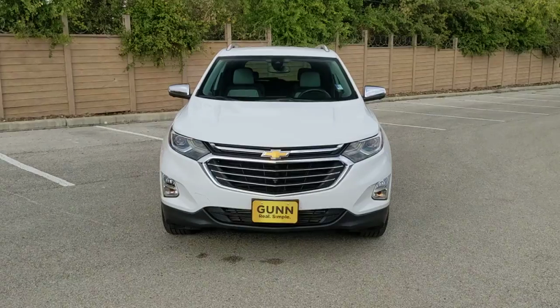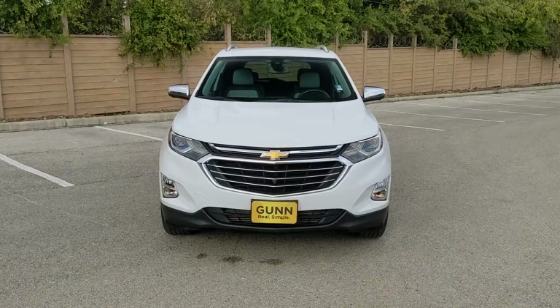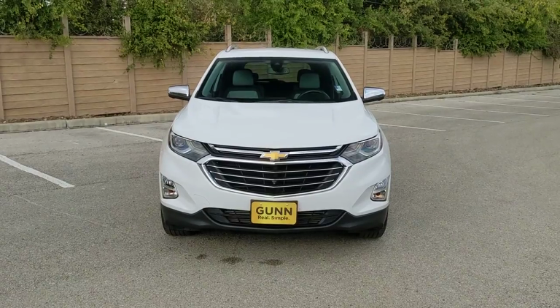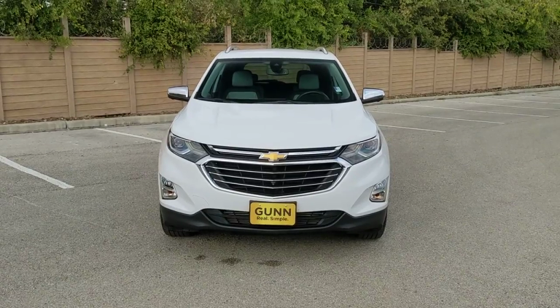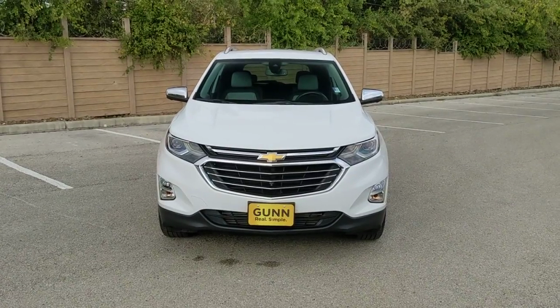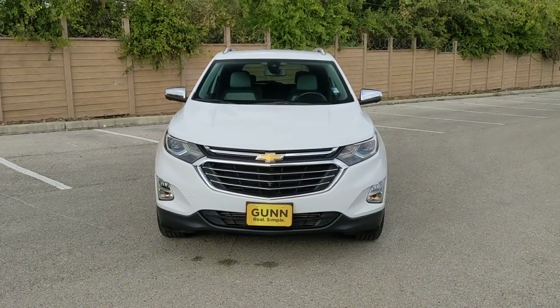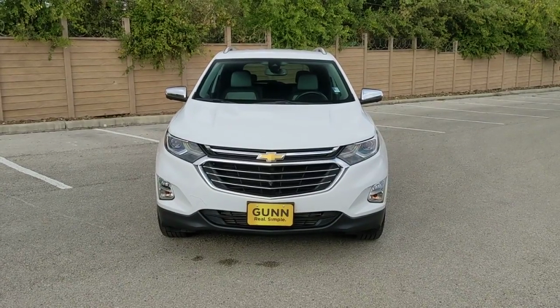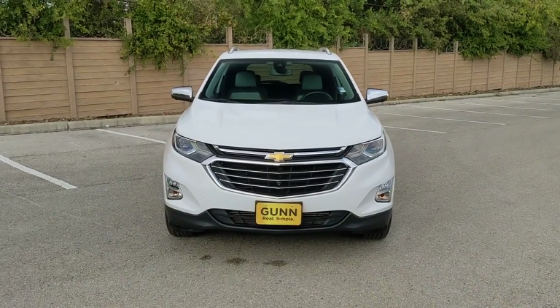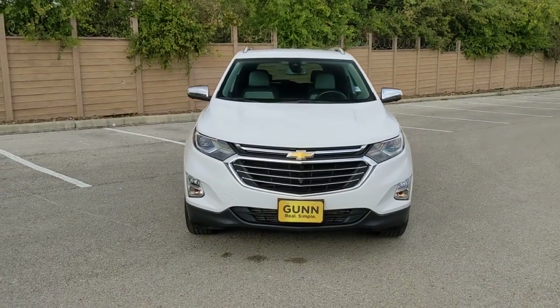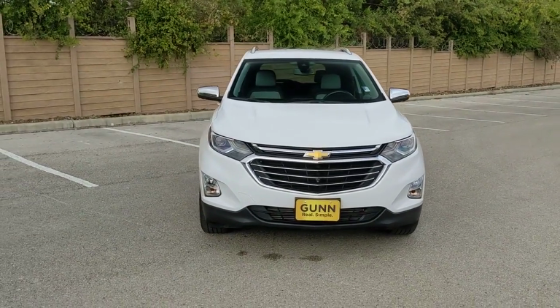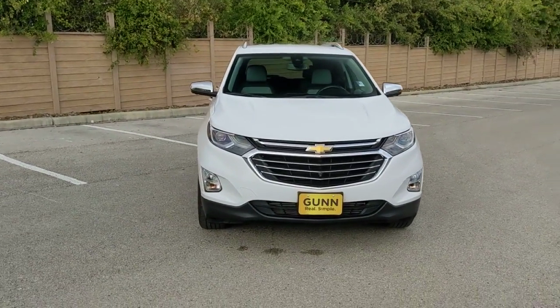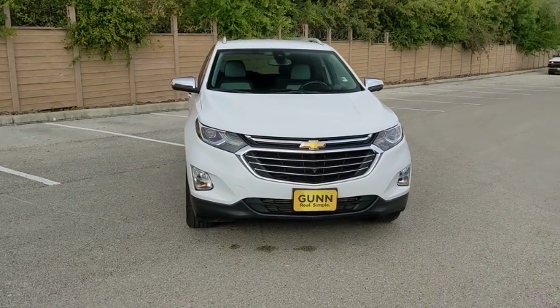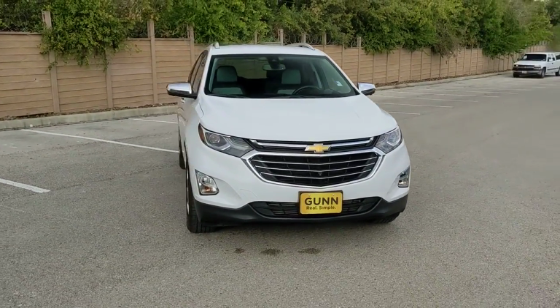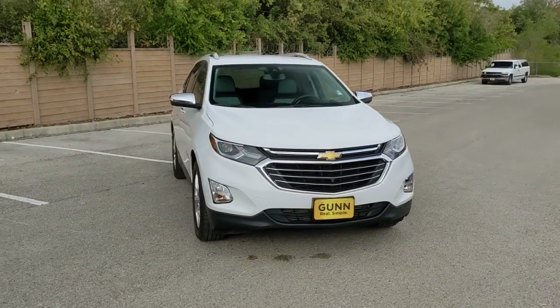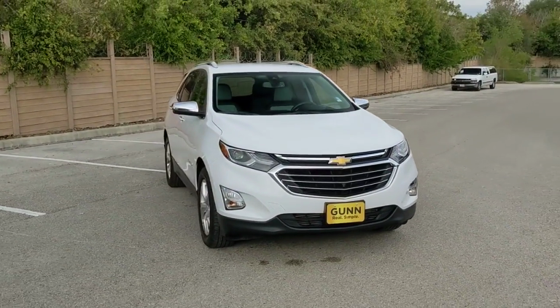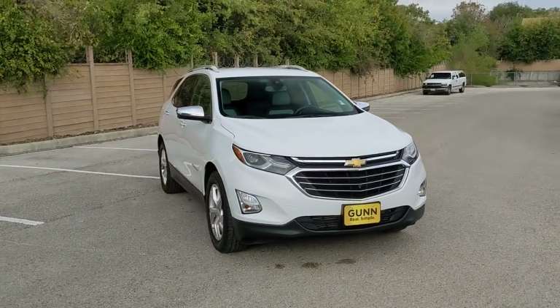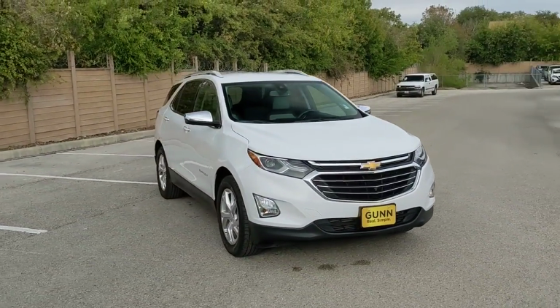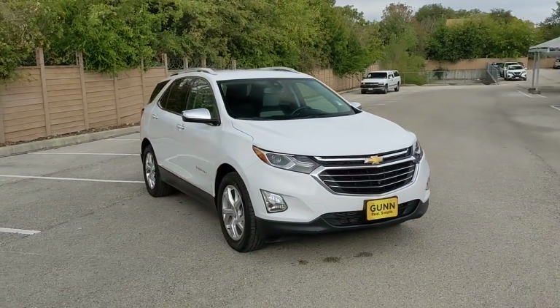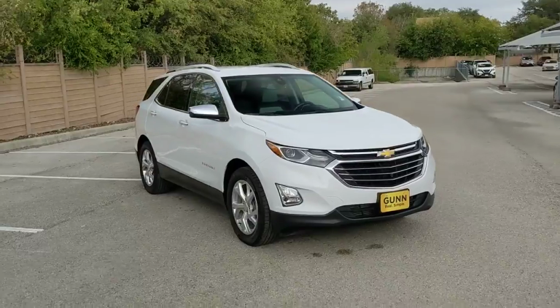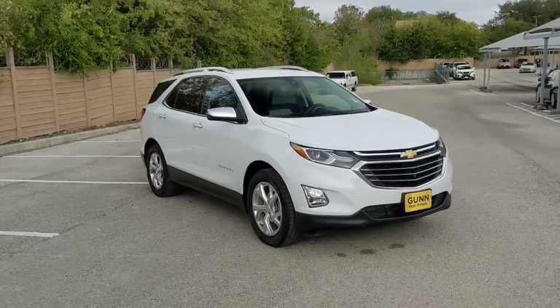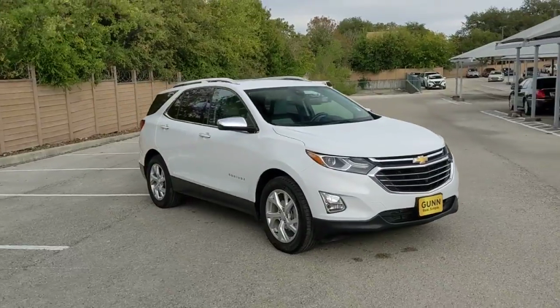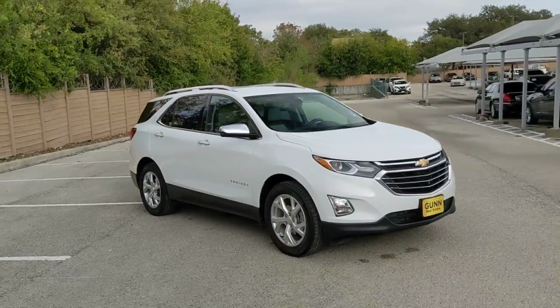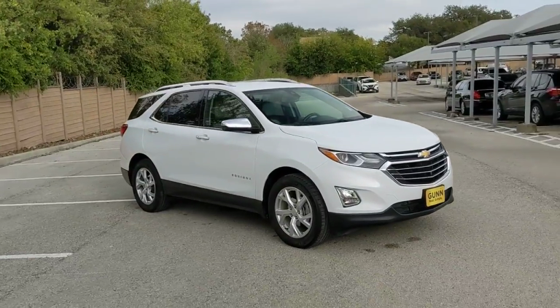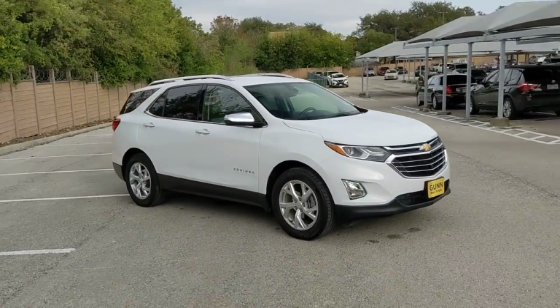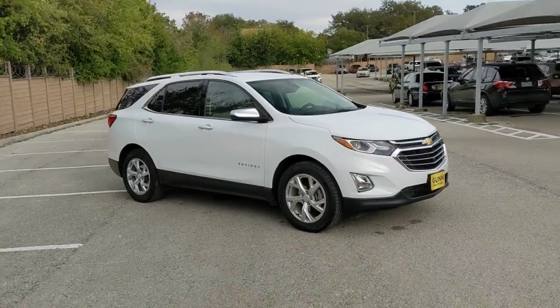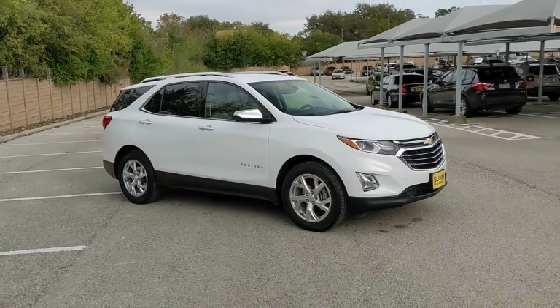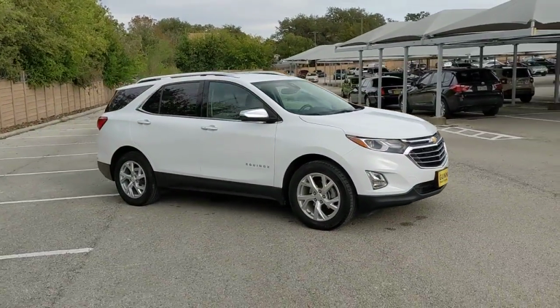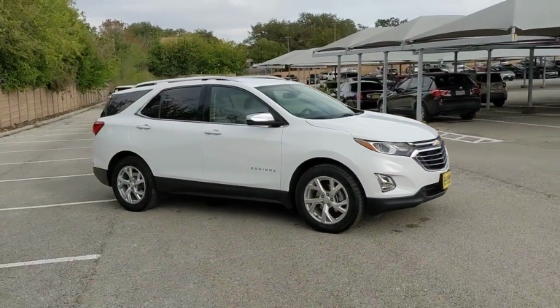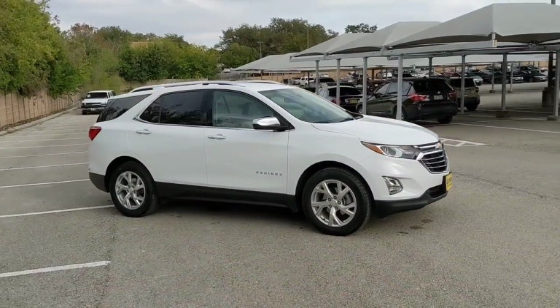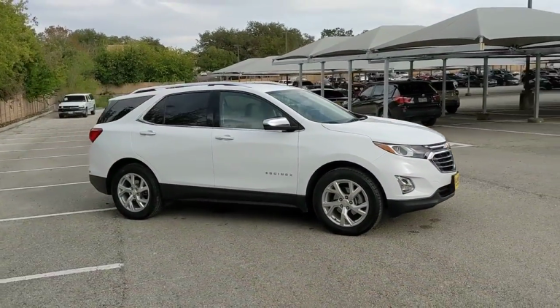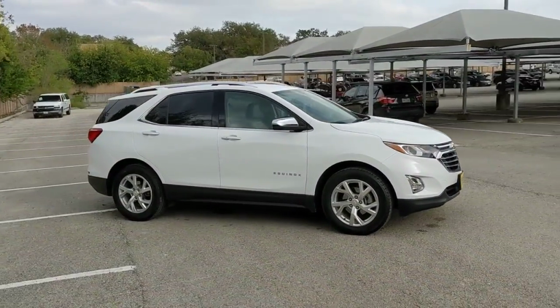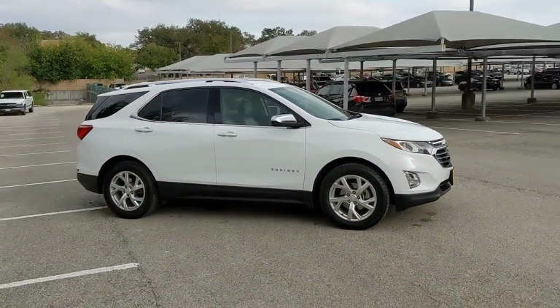Enjoy the view of this 2020 Chevrolet Equinox. With less than 25,000 miles on the odometer, this vehicle stands out from the rest.